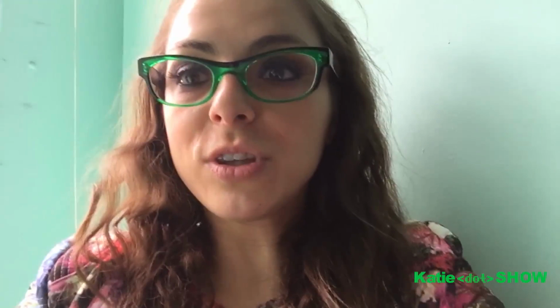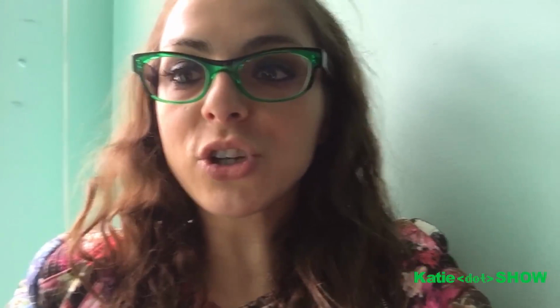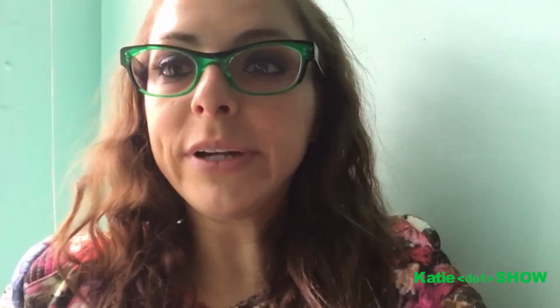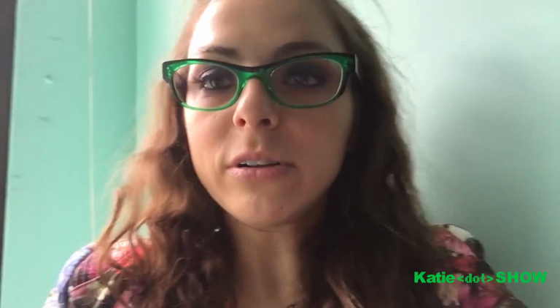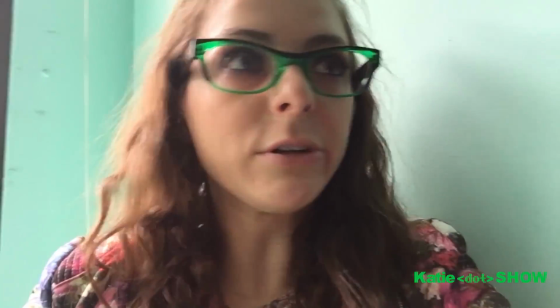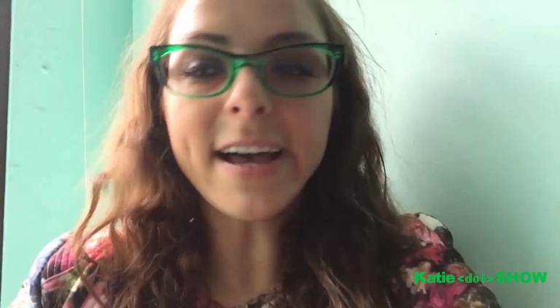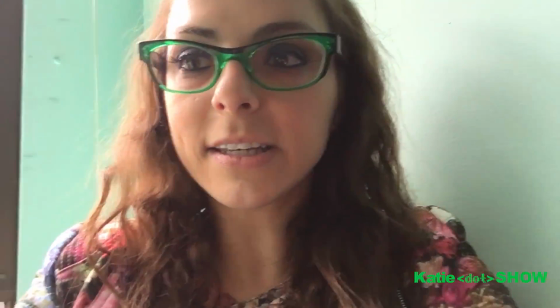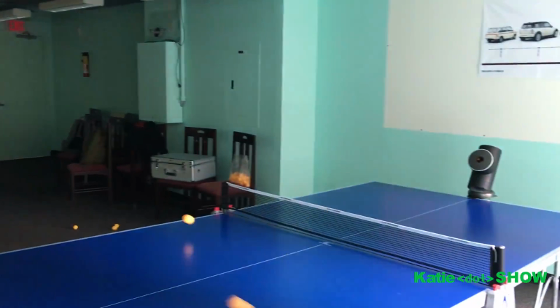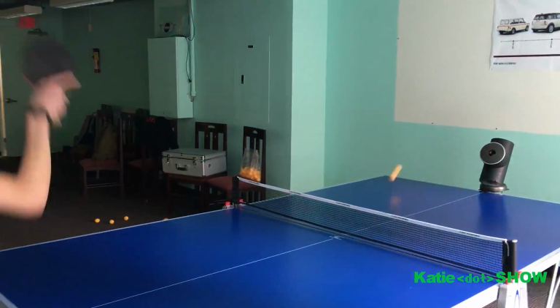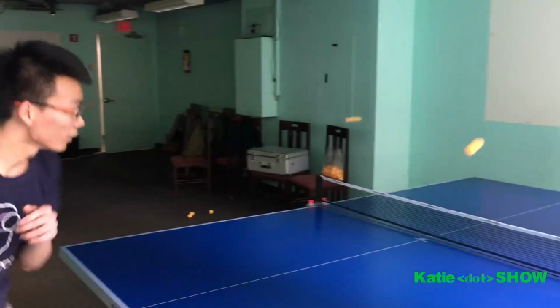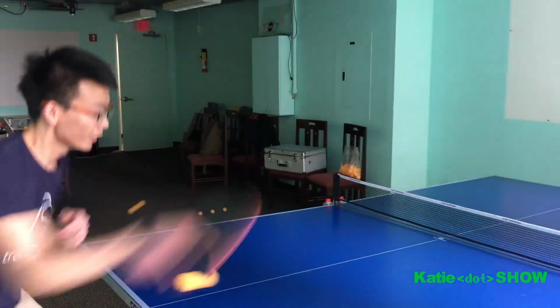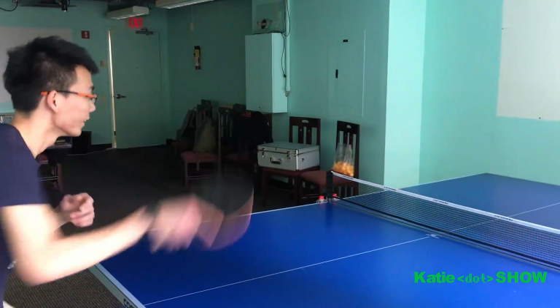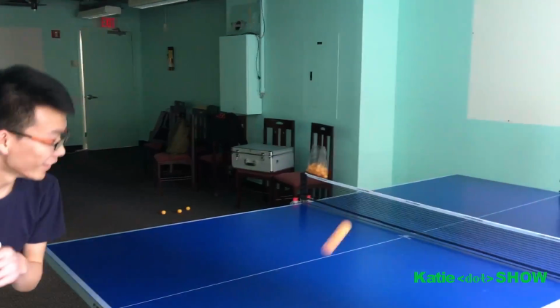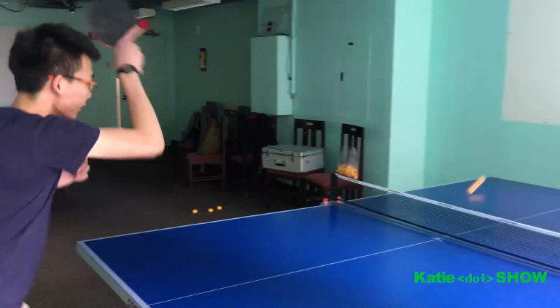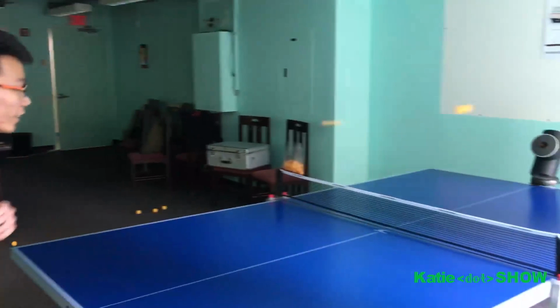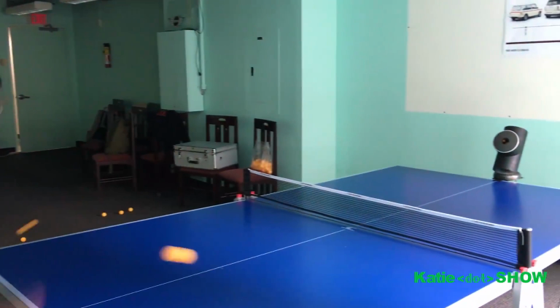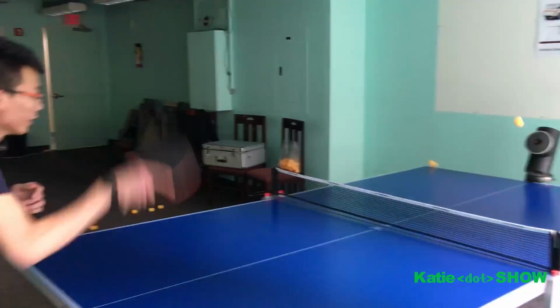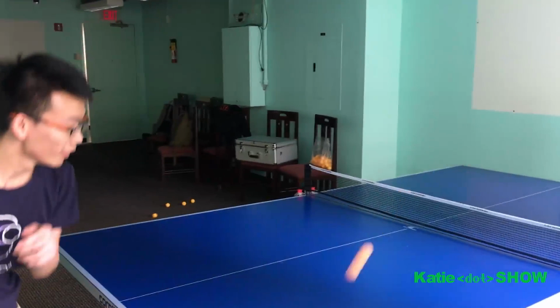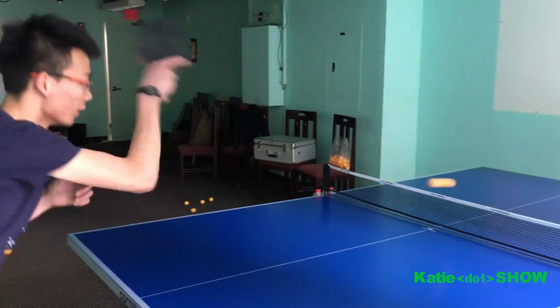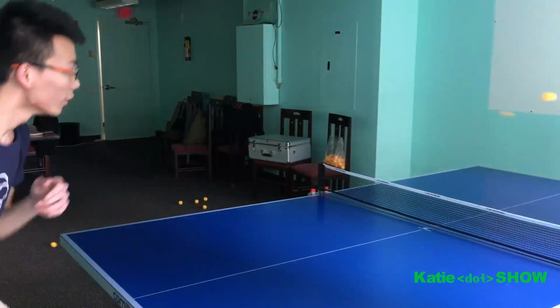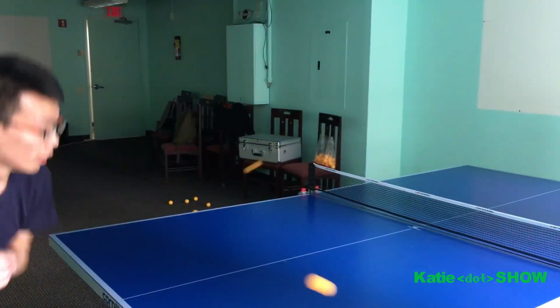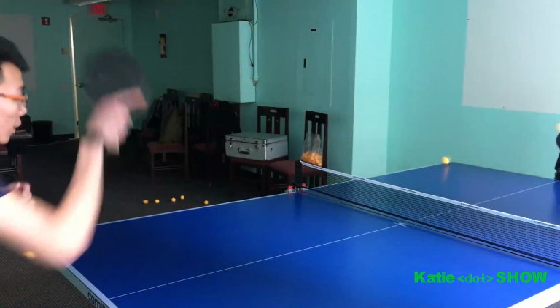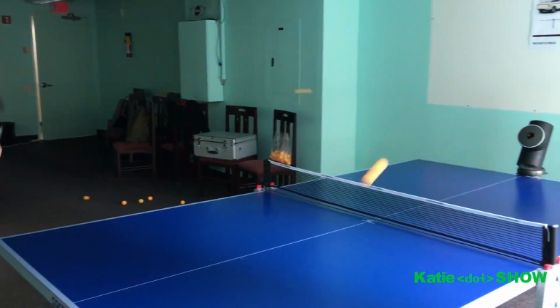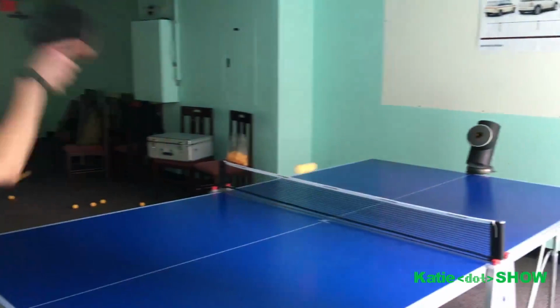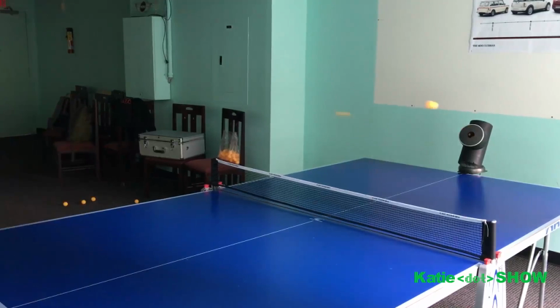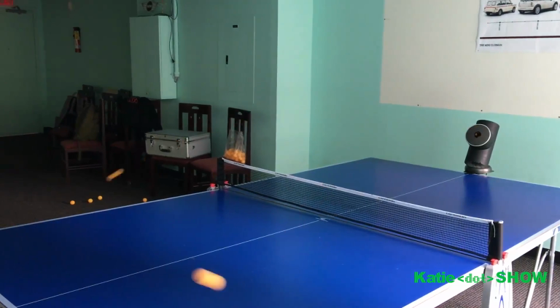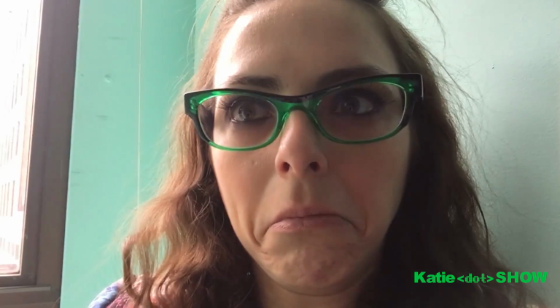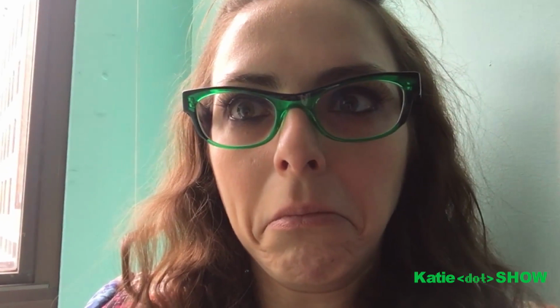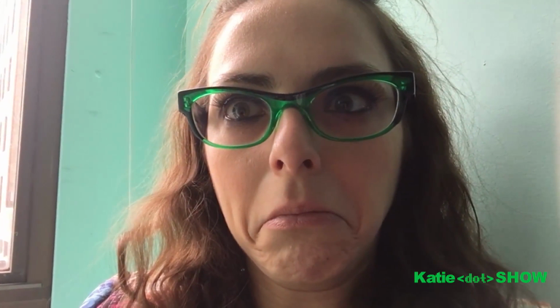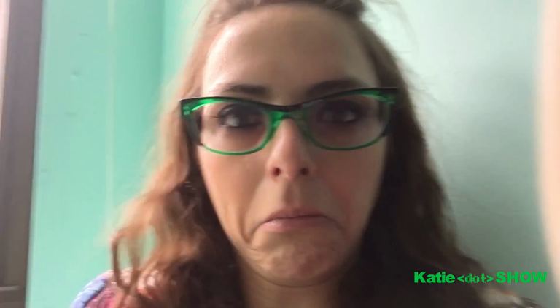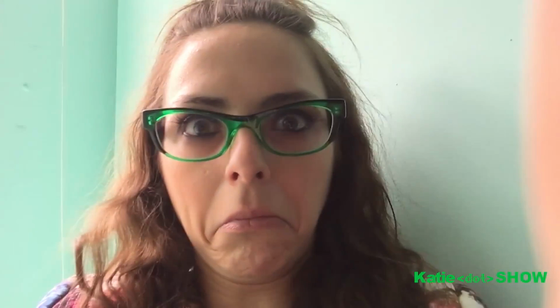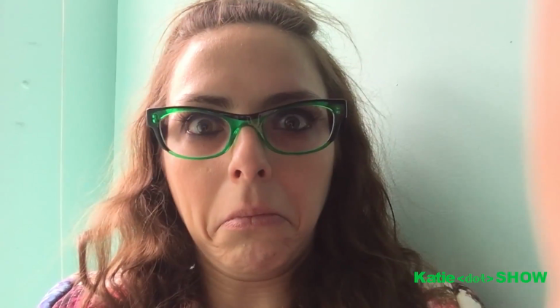Things just got real, real fast. What mode is this on? Pretty hard? This is like a medium level warm-up mode. We can show you the crazy mode.